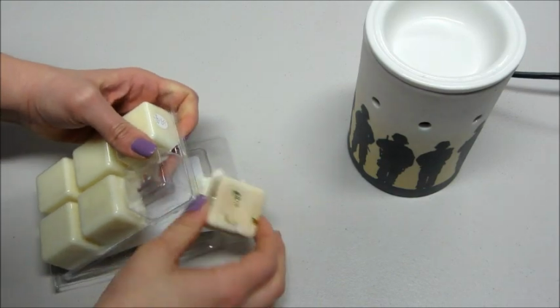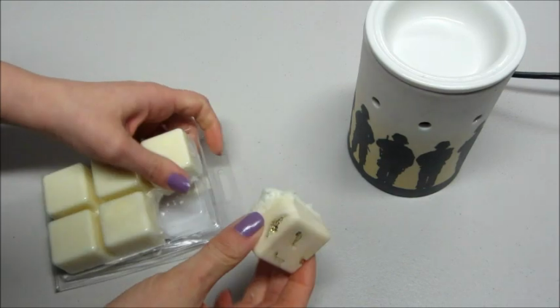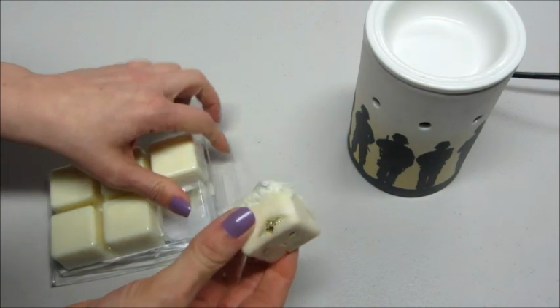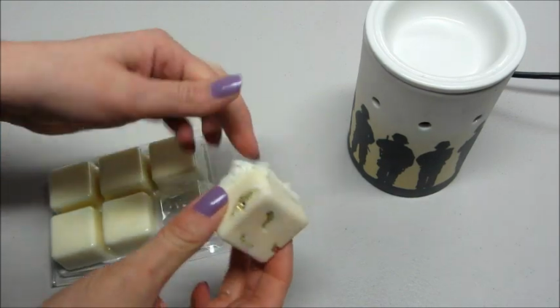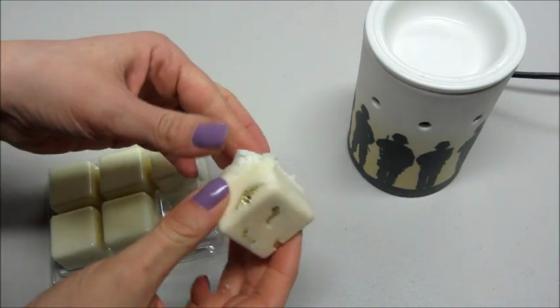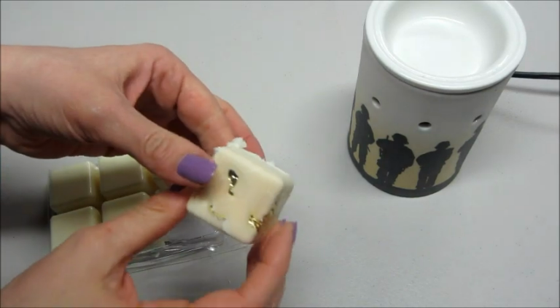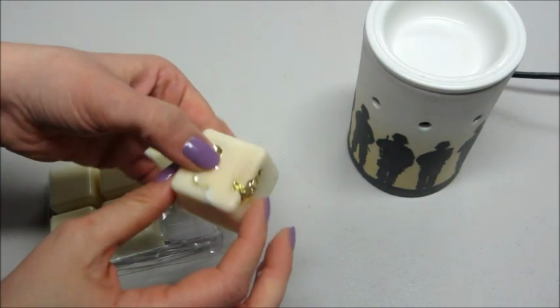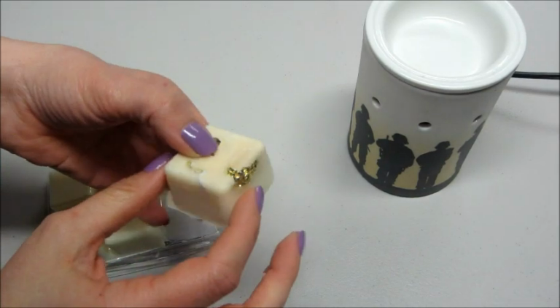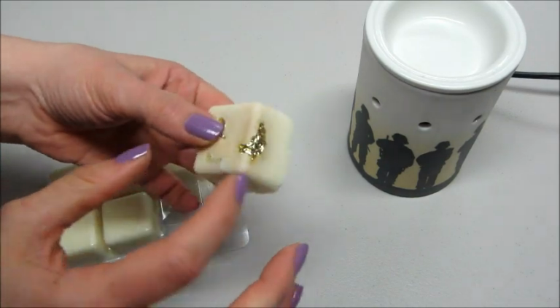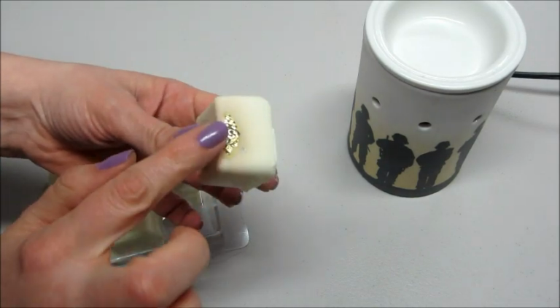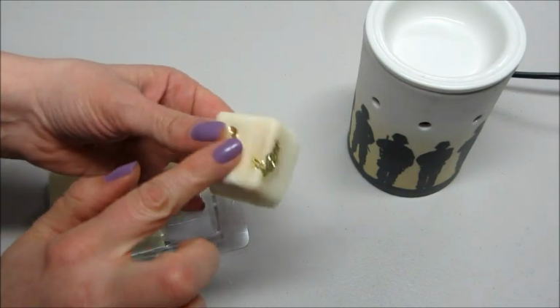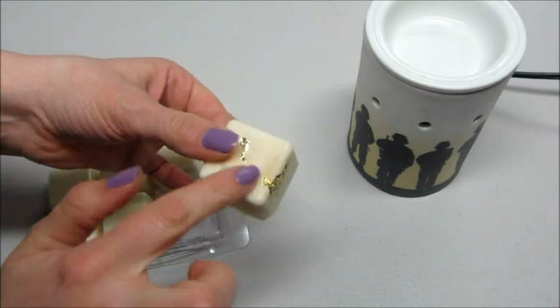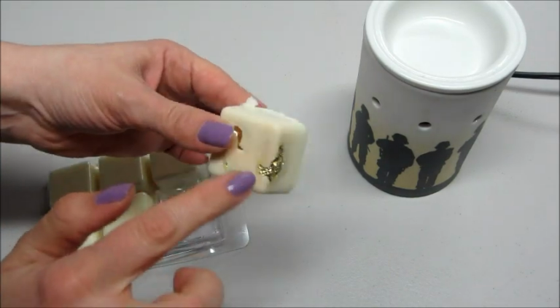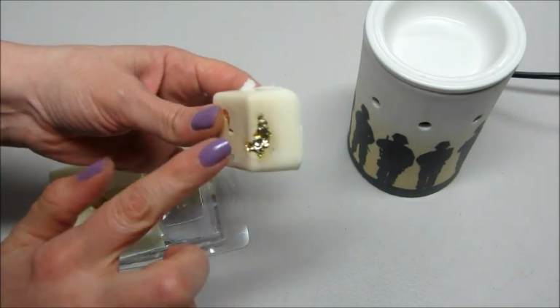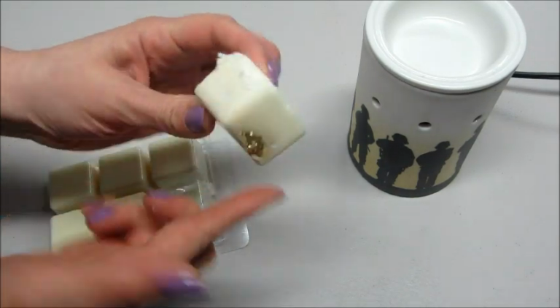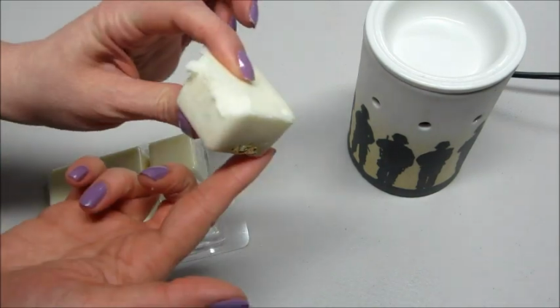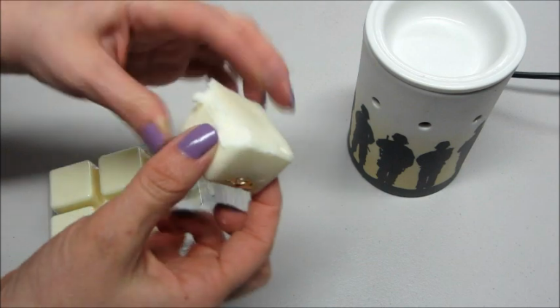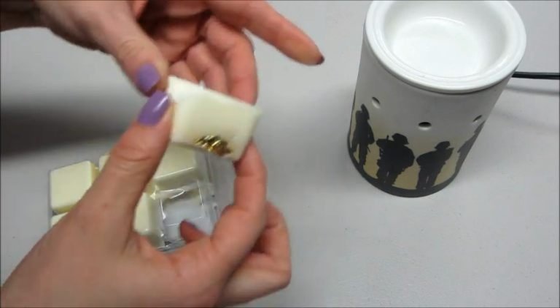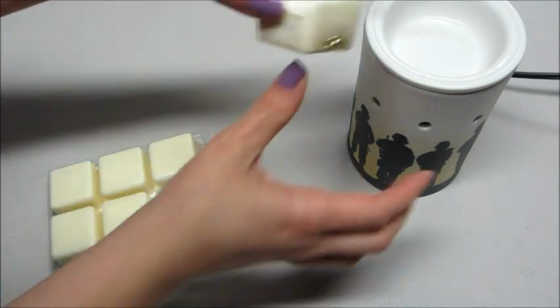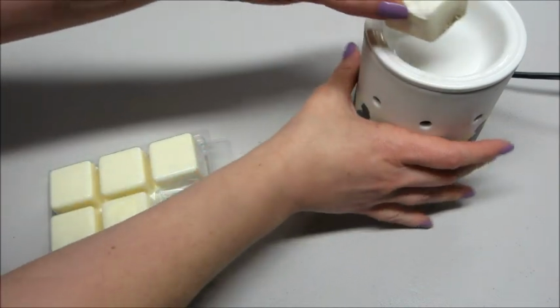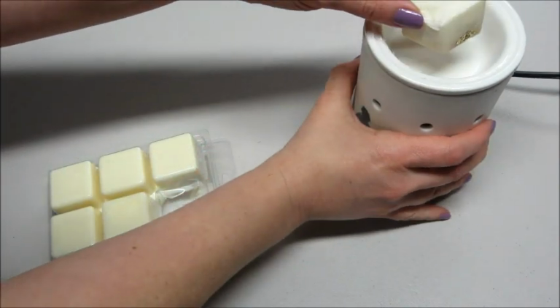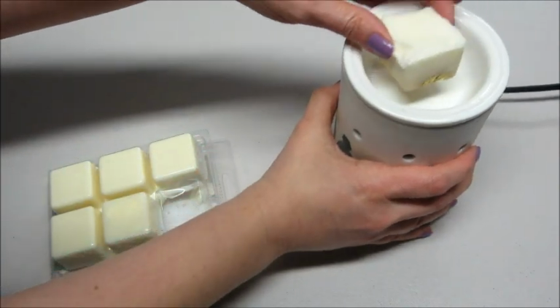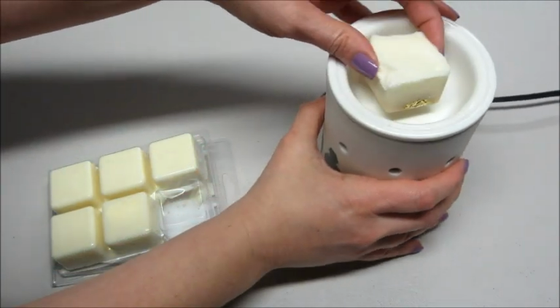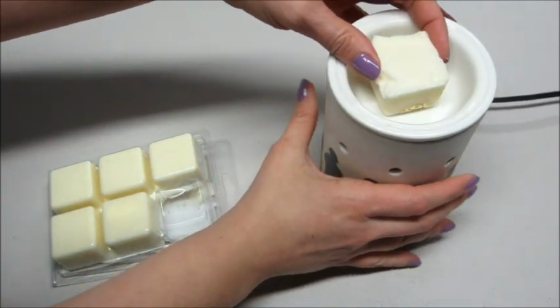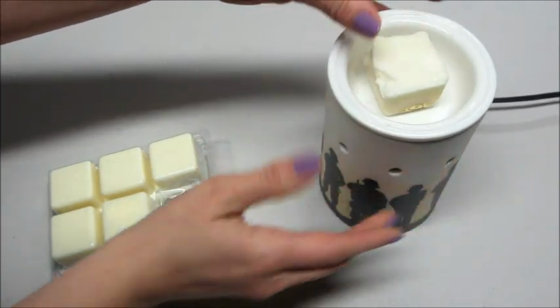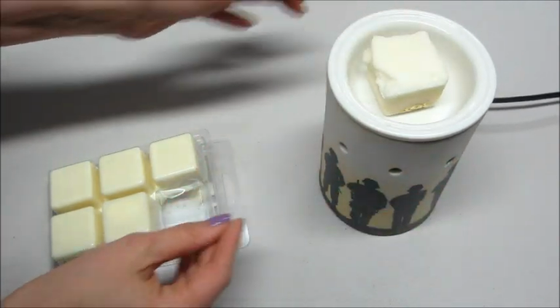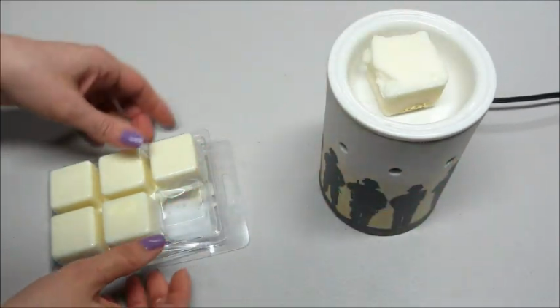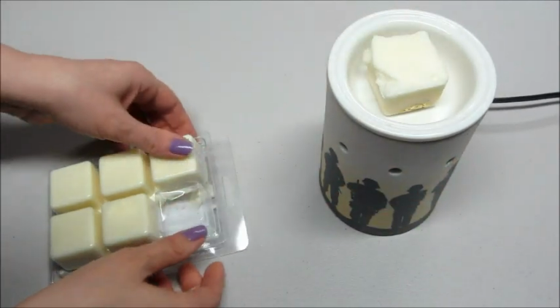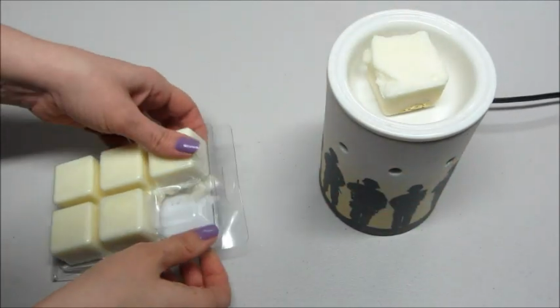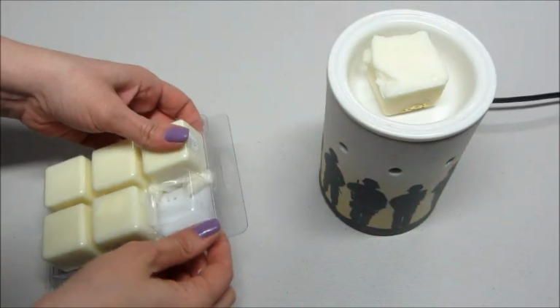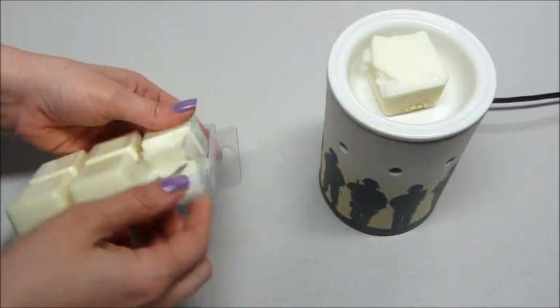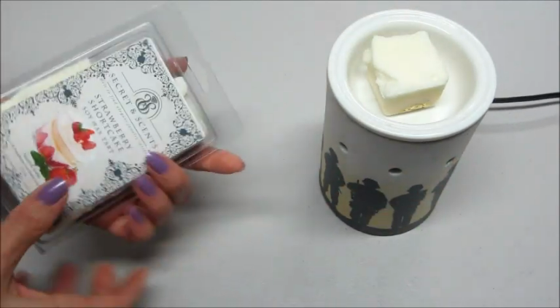A lot of times with the tarts, they don't have to melt all the way. You can see it kind of sink to the bottom. Once that melts a little bit, I should be able to take it out.